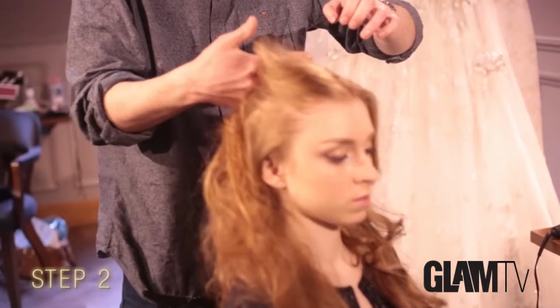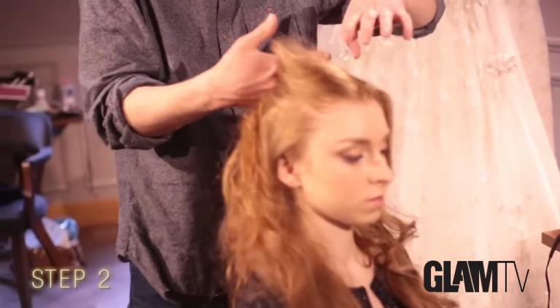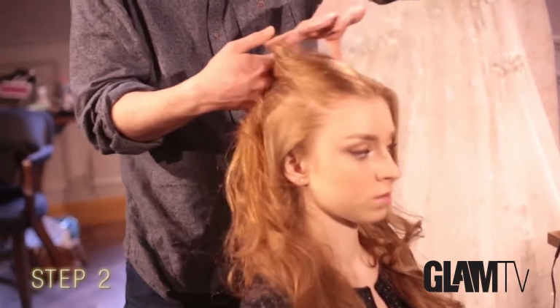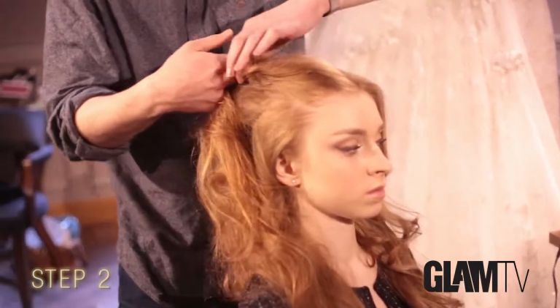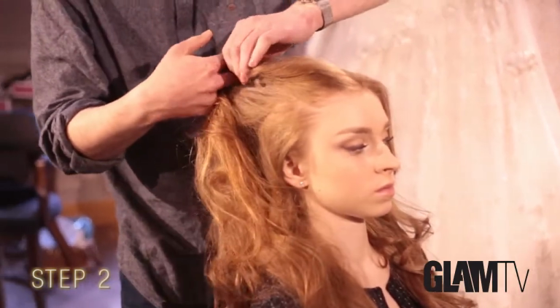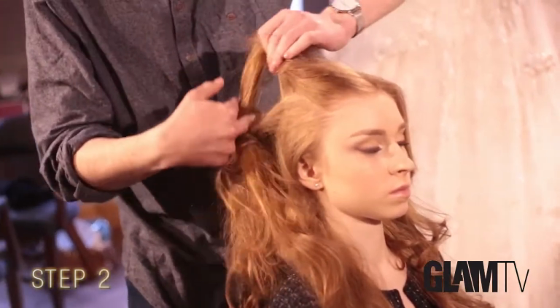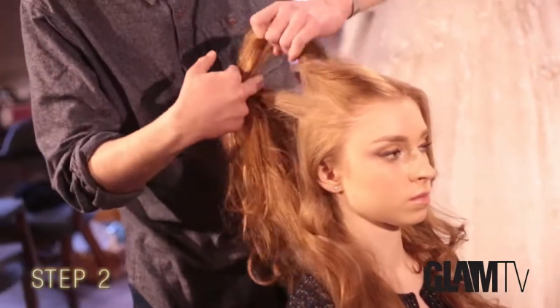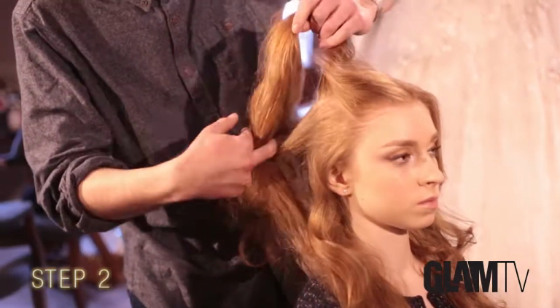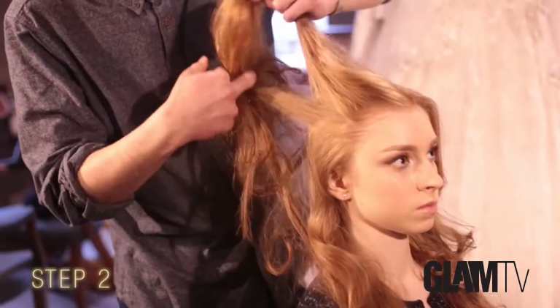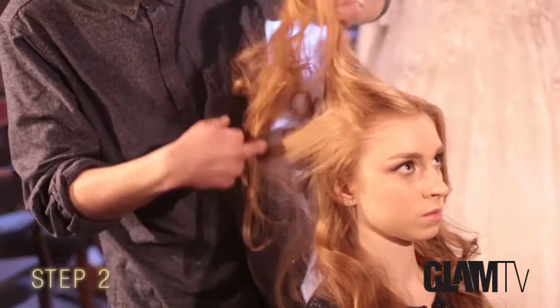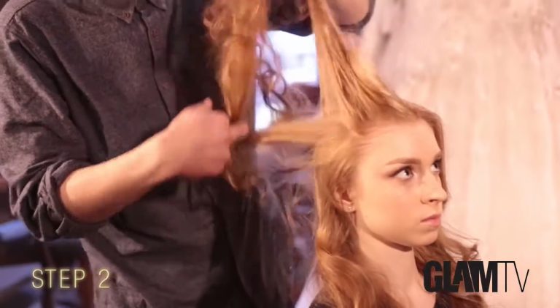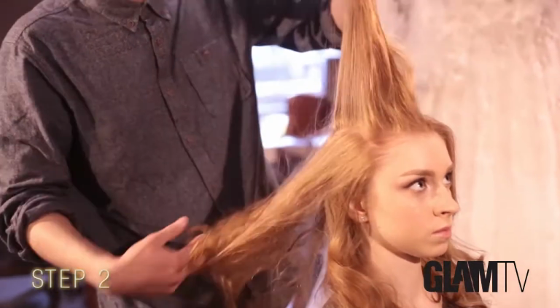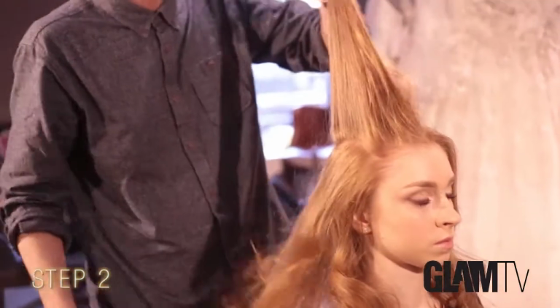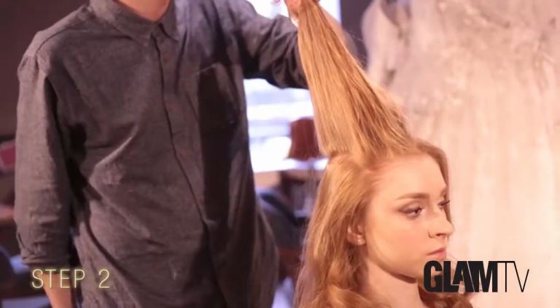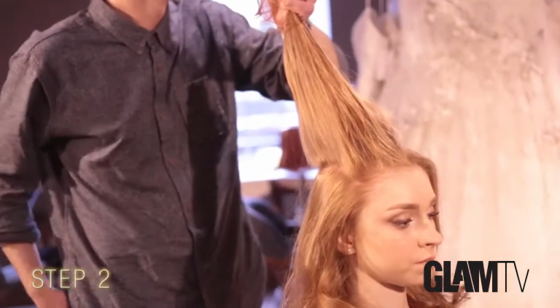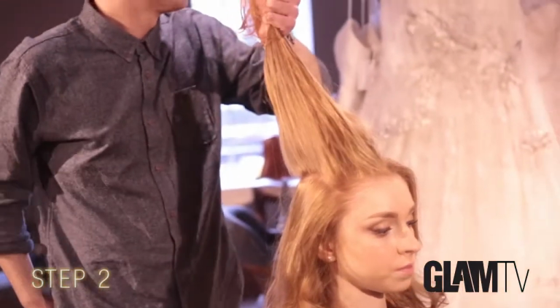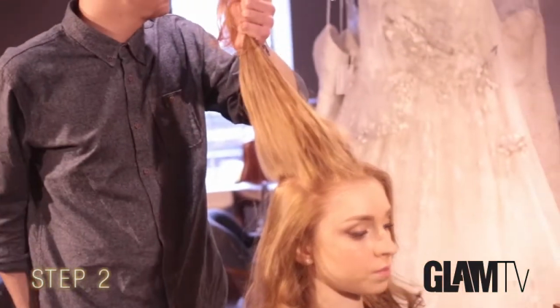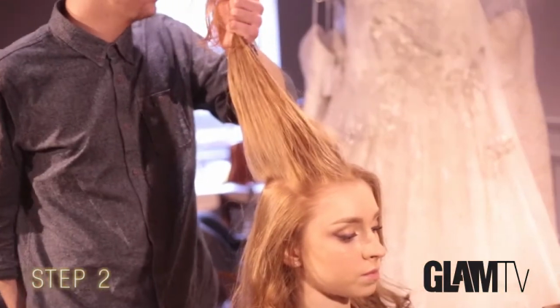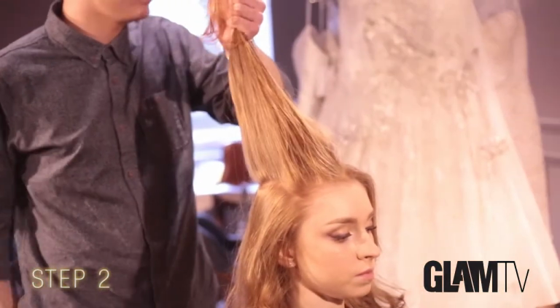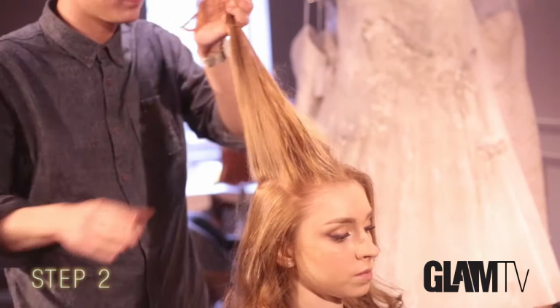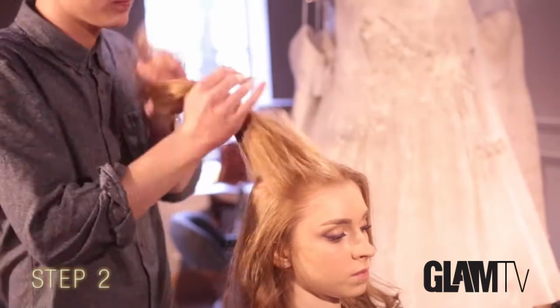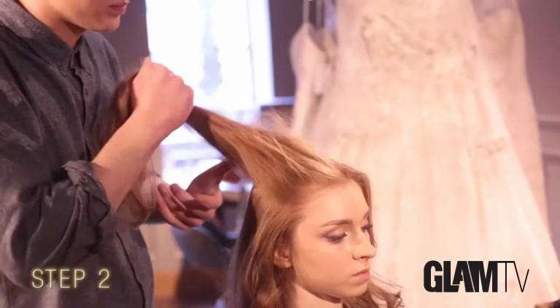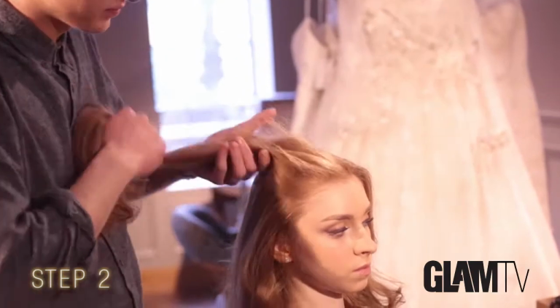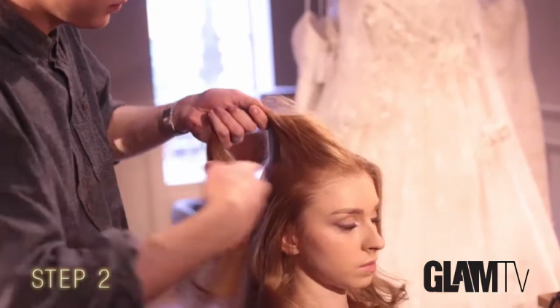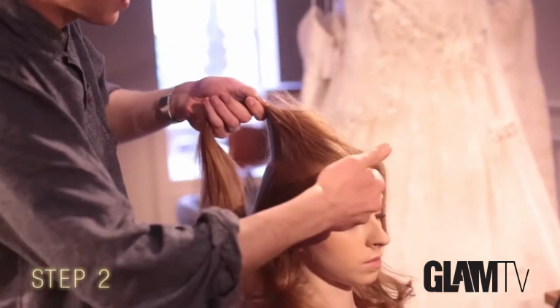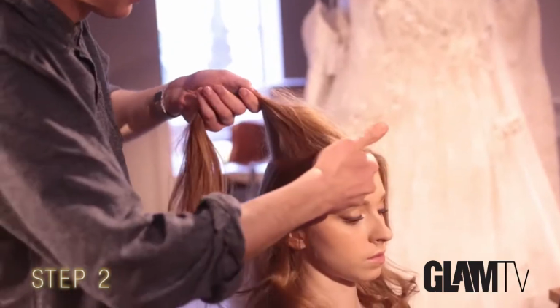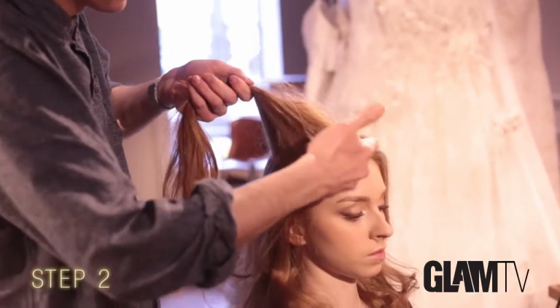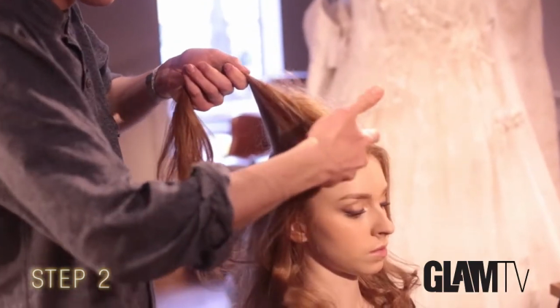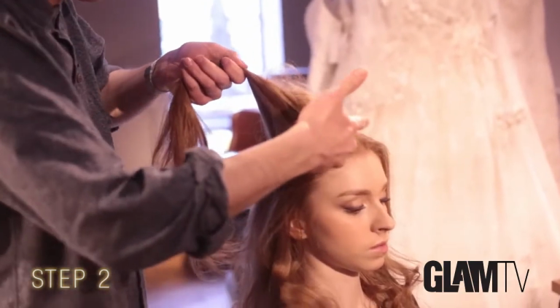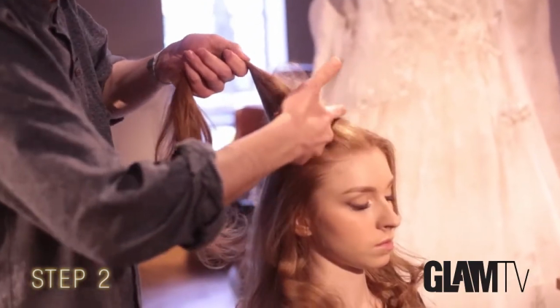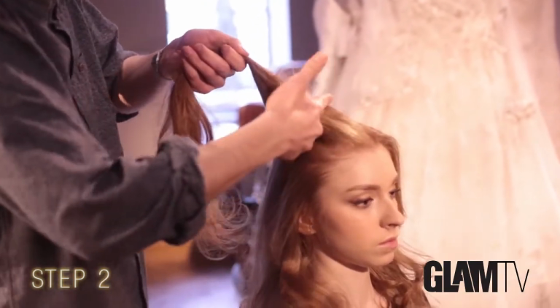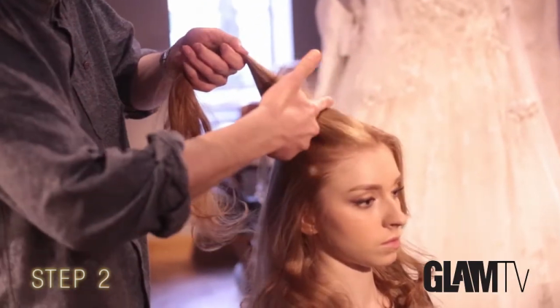I'm now going through the hair and sectioning from both turning points, just the top layer, to section that out of the way.